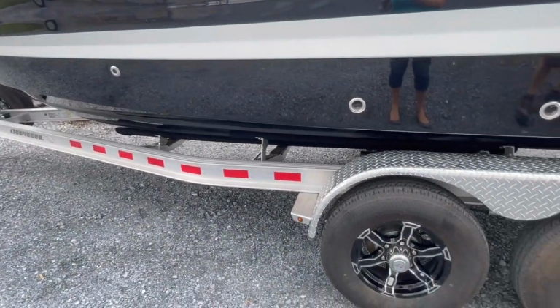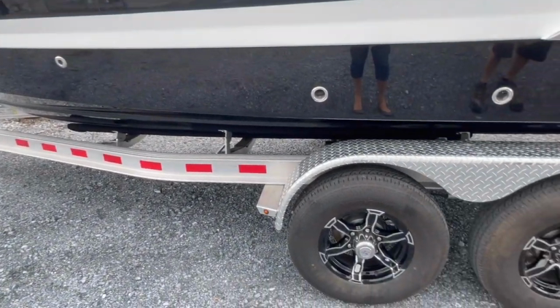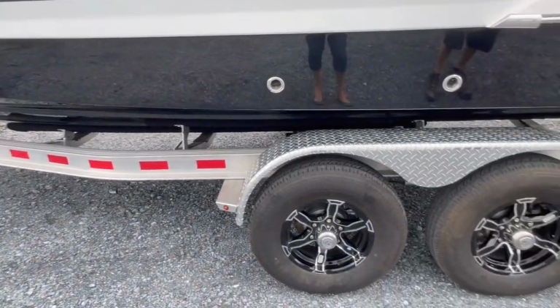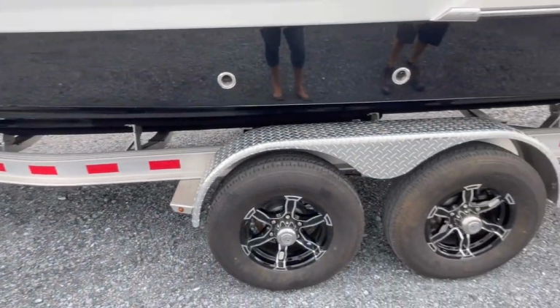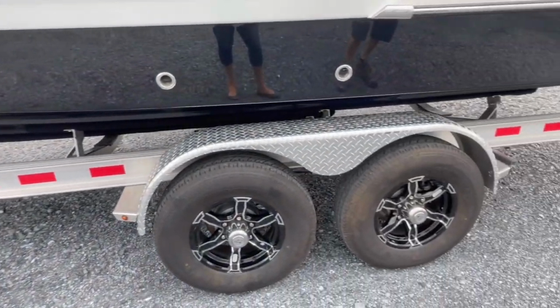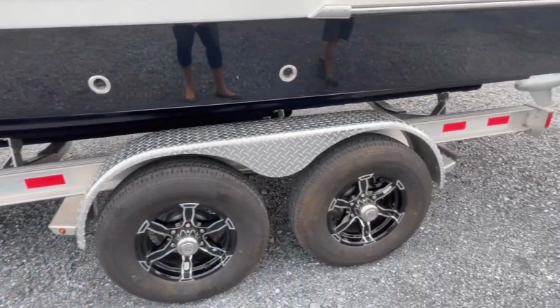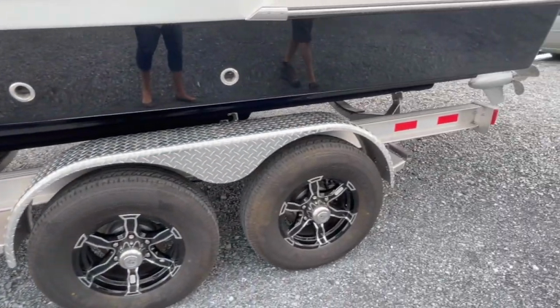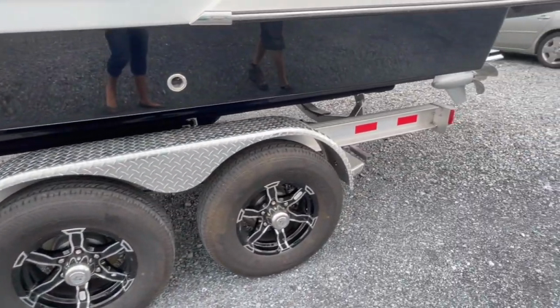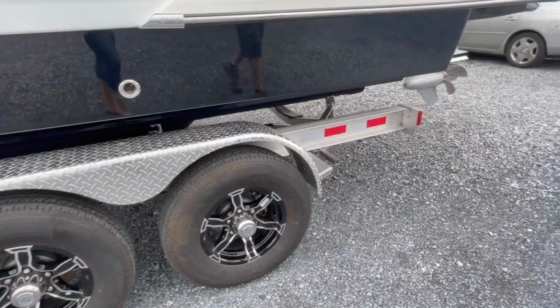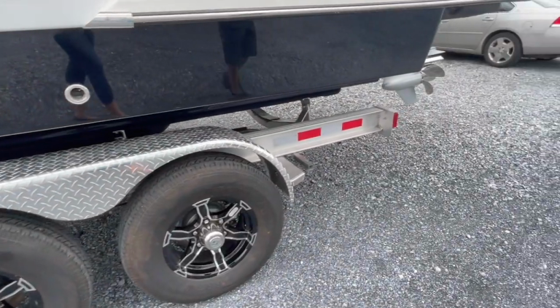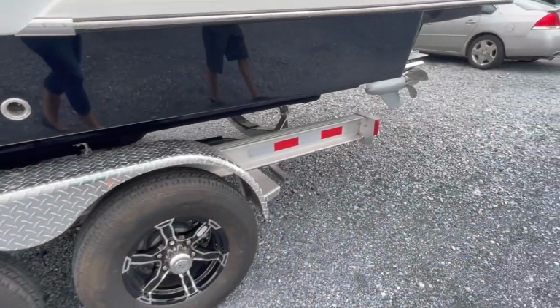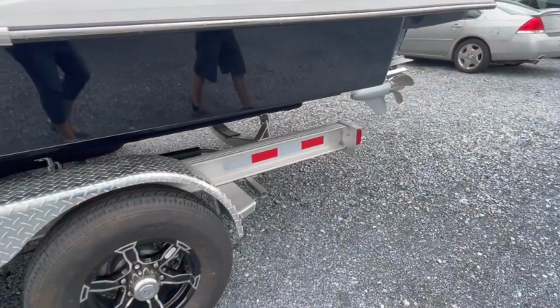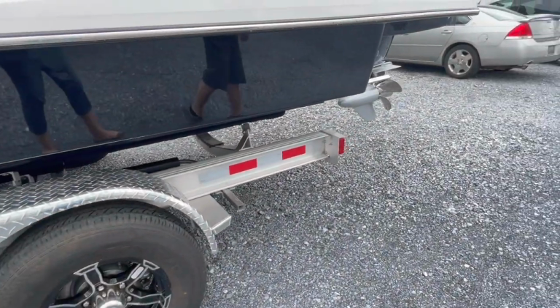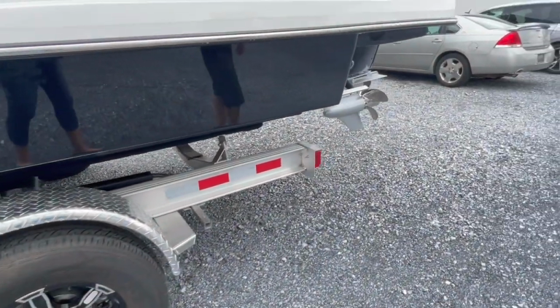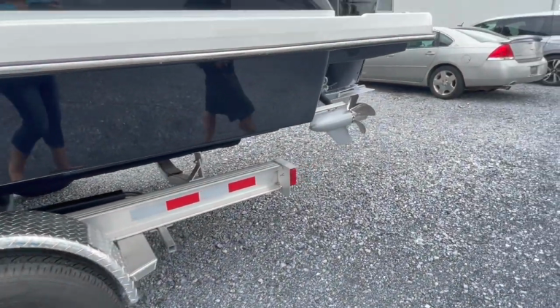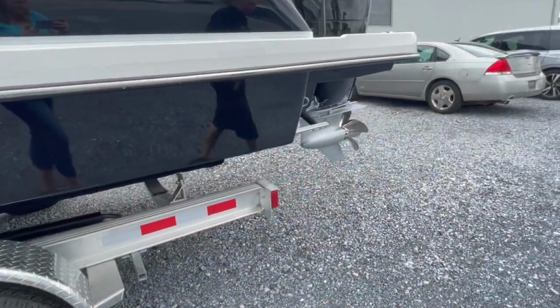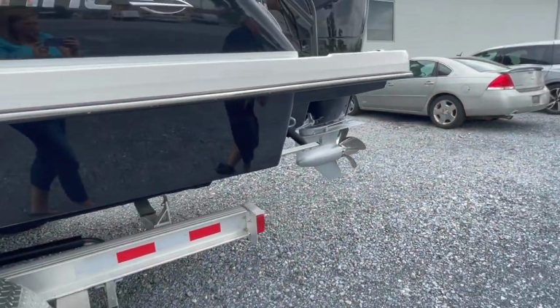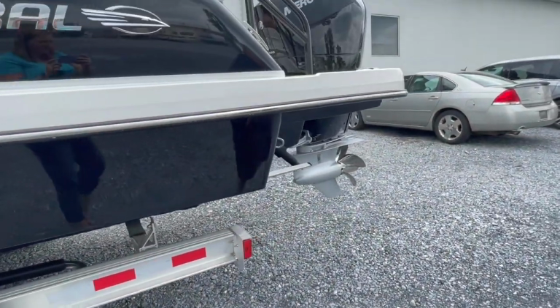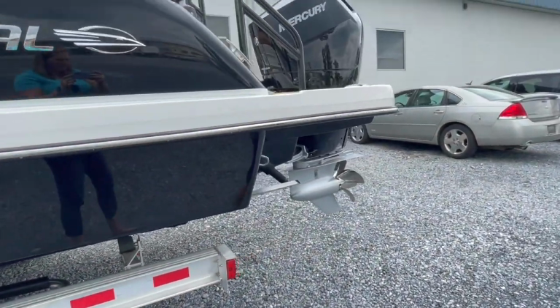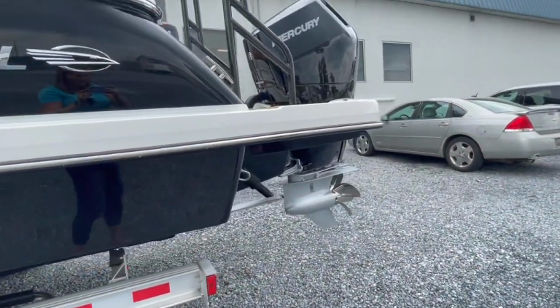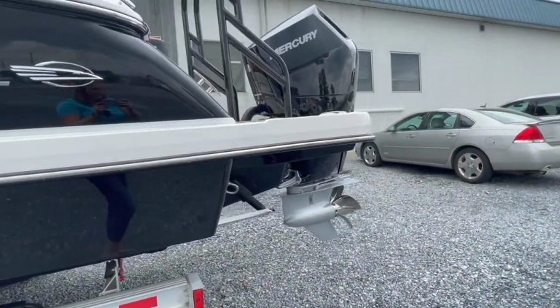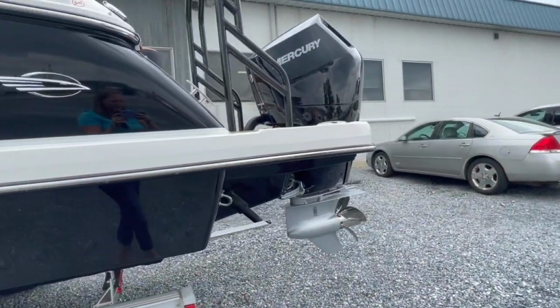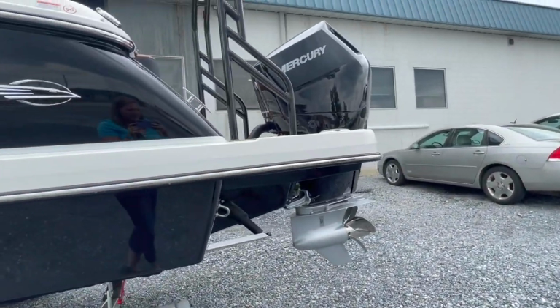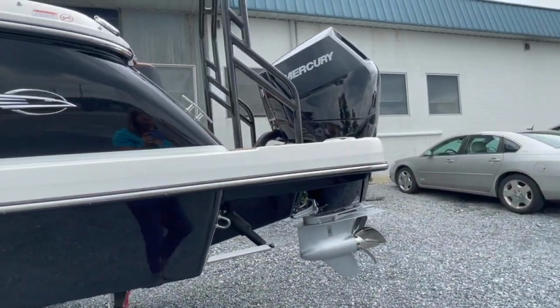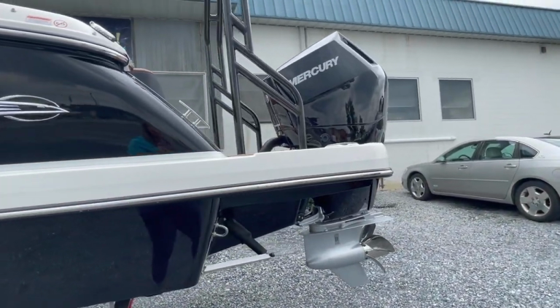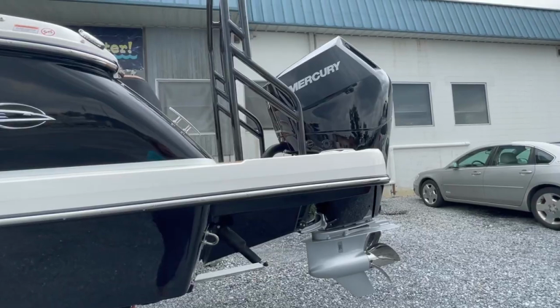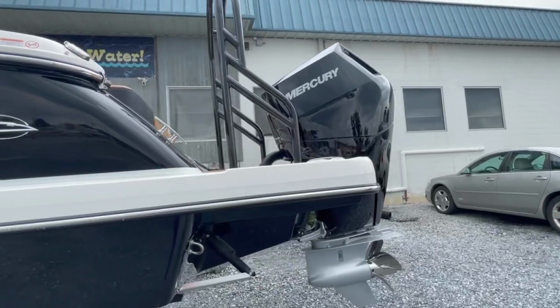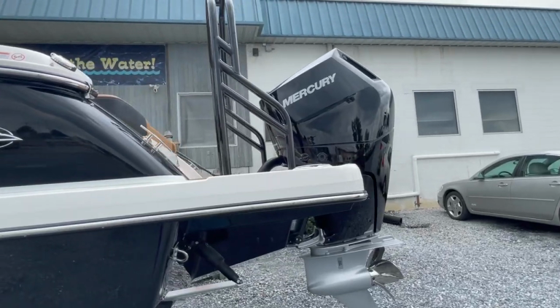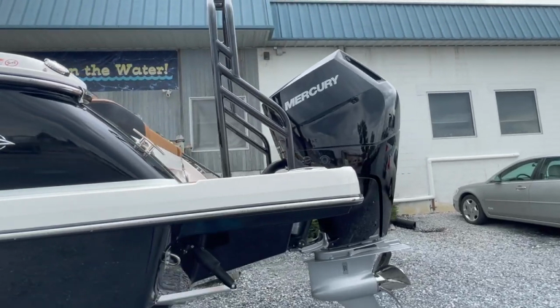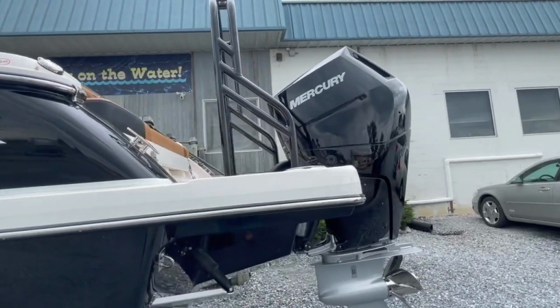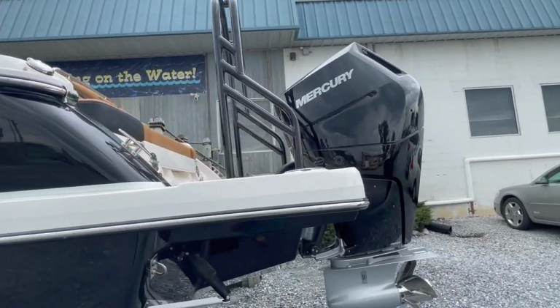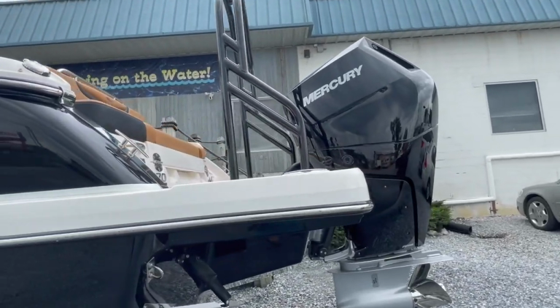At 27 feet overall length, it's still trailerable with an eight and a half foot beam. With a 22-degree dead rise, we're going to have a fantastic ride for a boat this size.